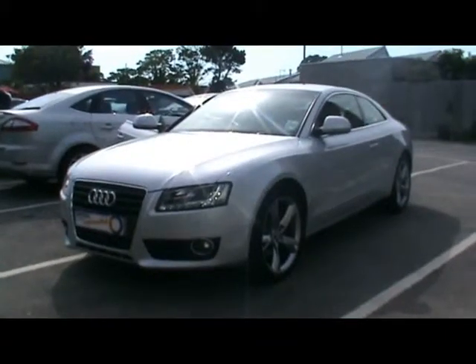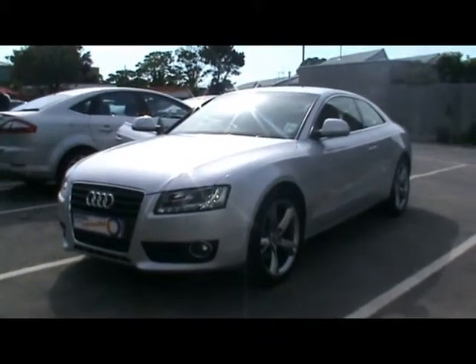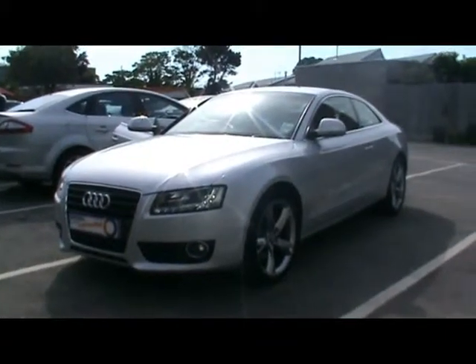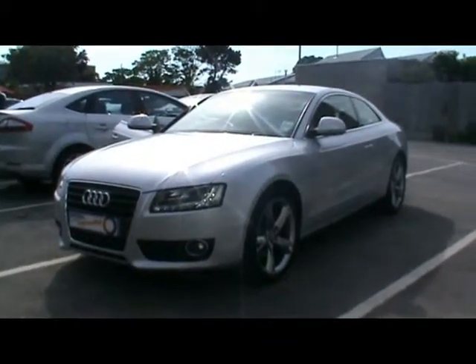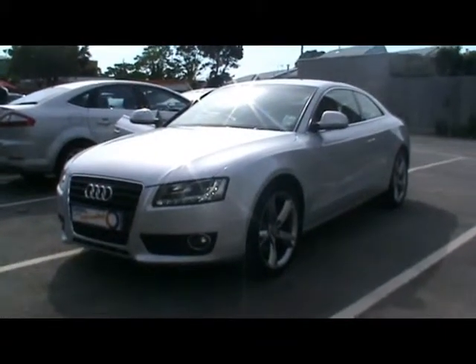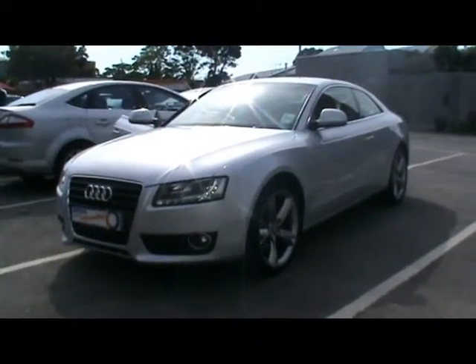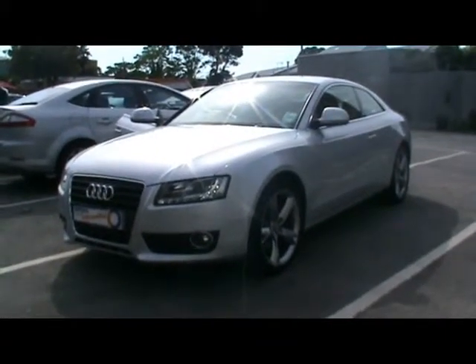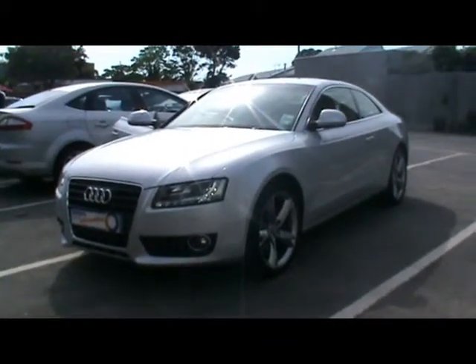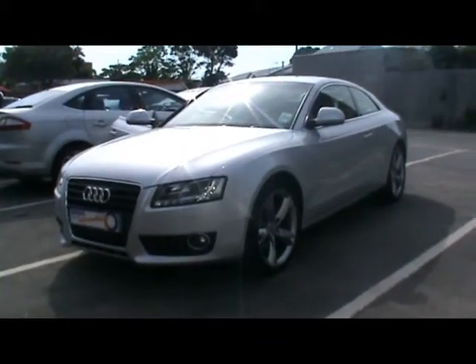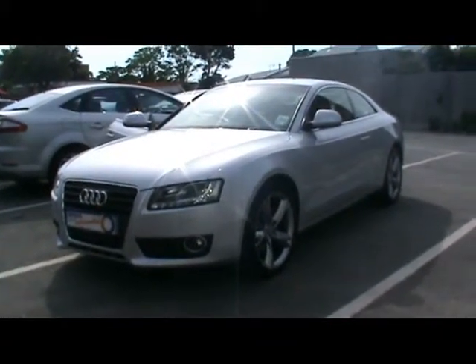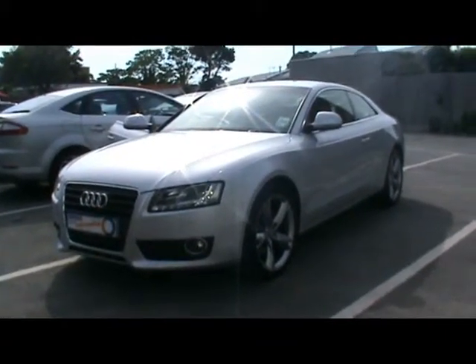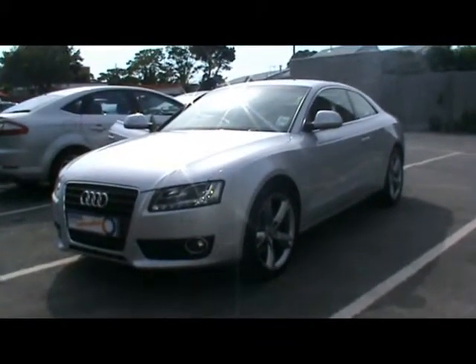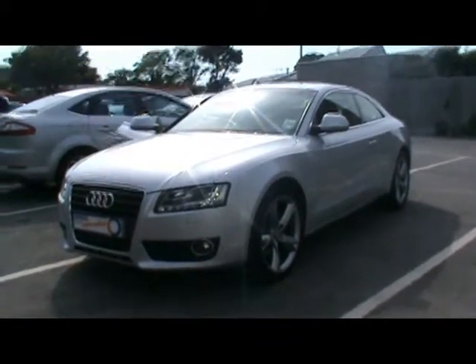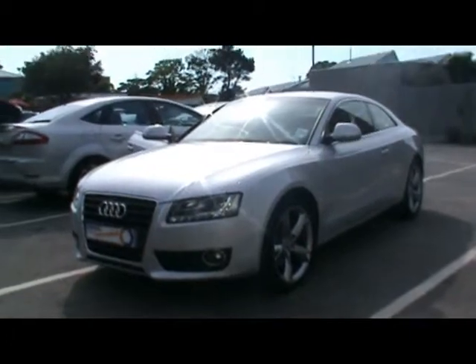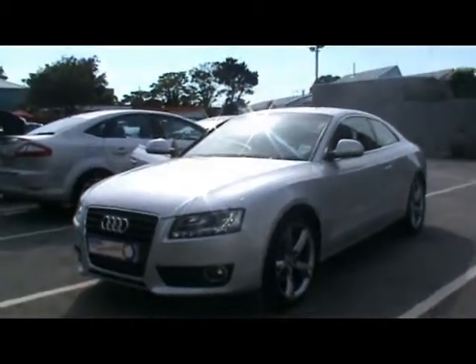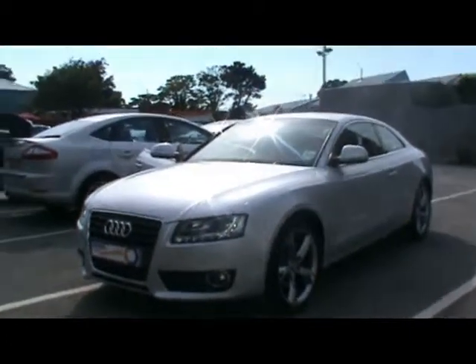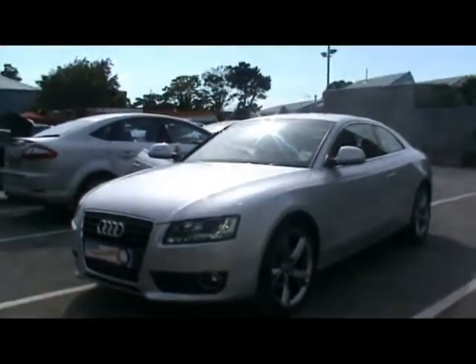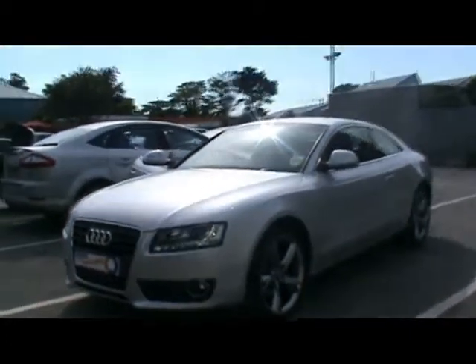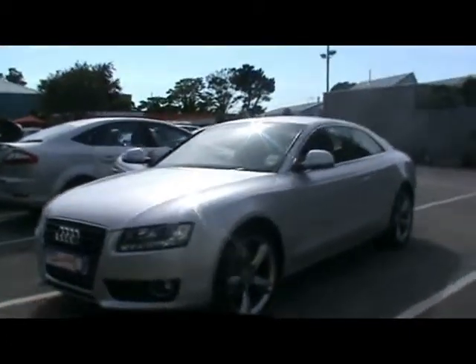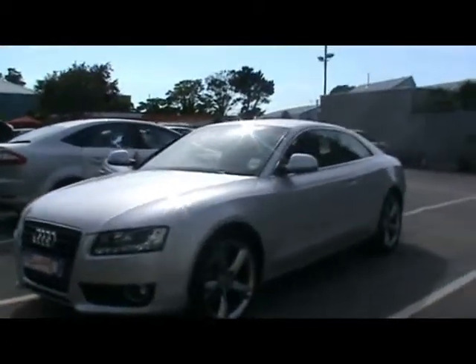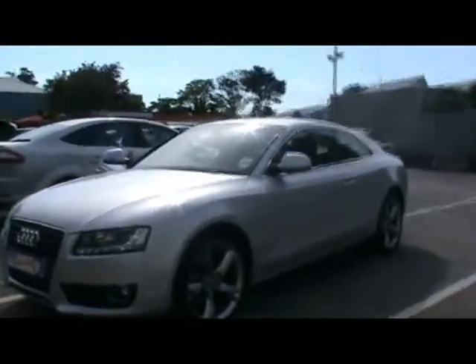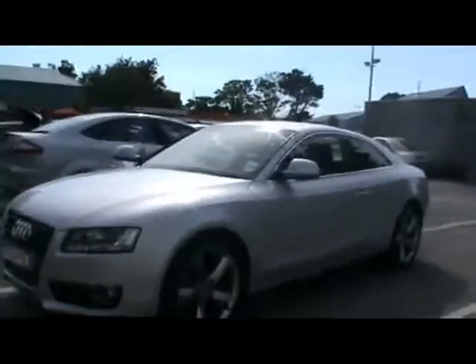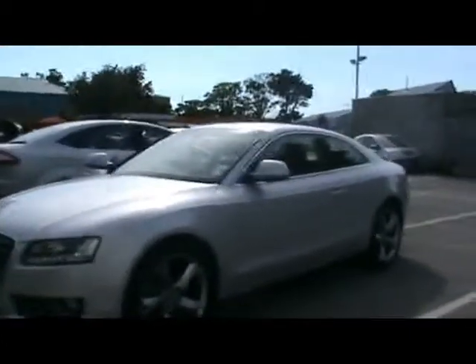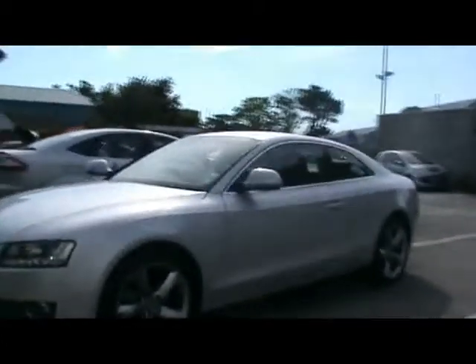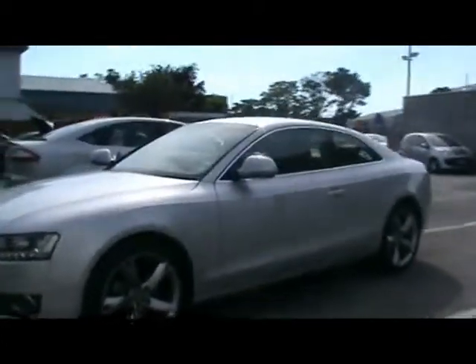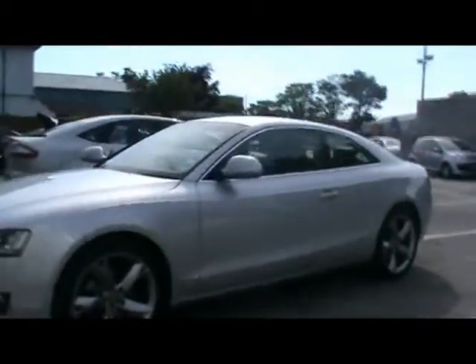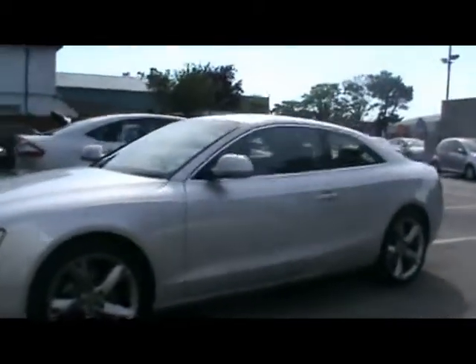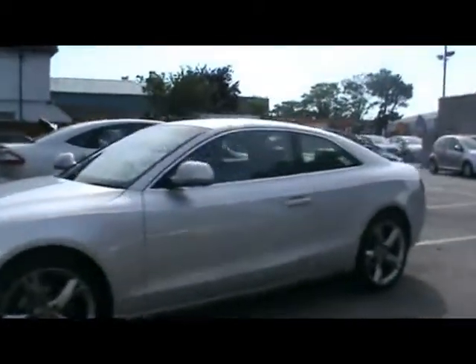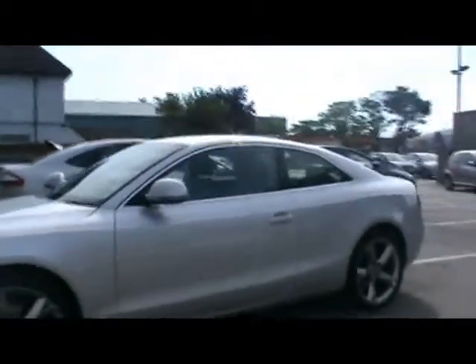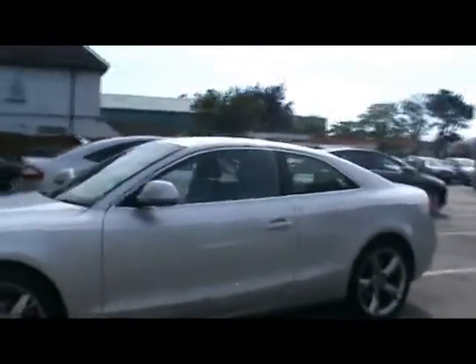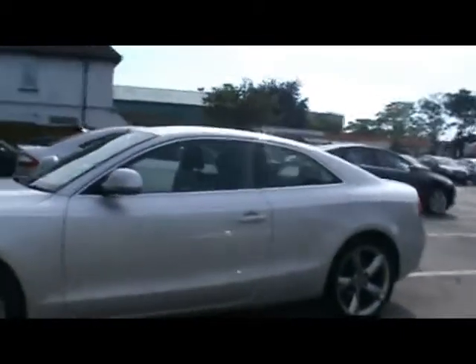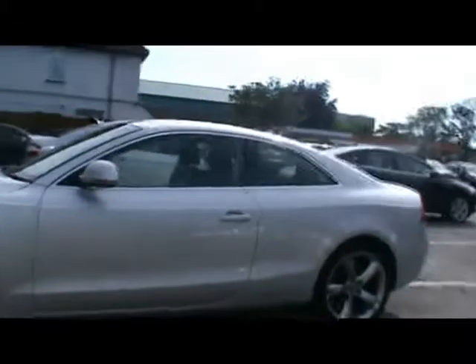Welcome to Imperial Cars. We have a 2008 Audi A5 Sport 2.7 TDI. Let's go for a quick tour around the car to highlight some features and to give you an idea of the condition as well.